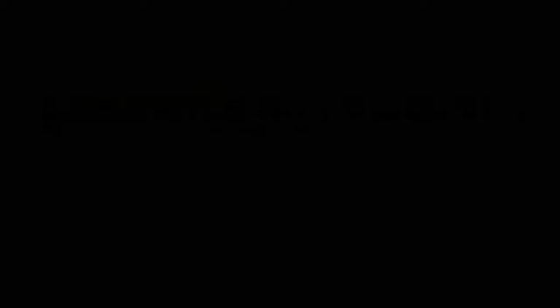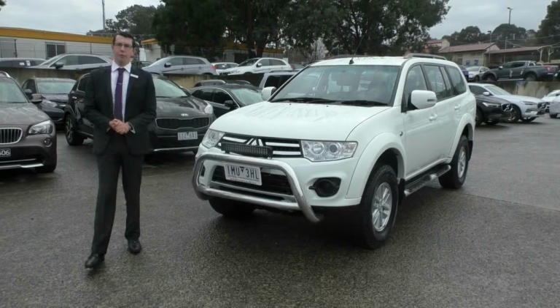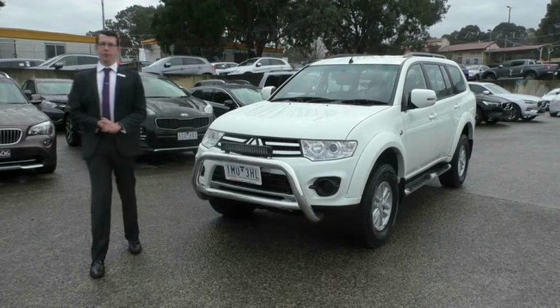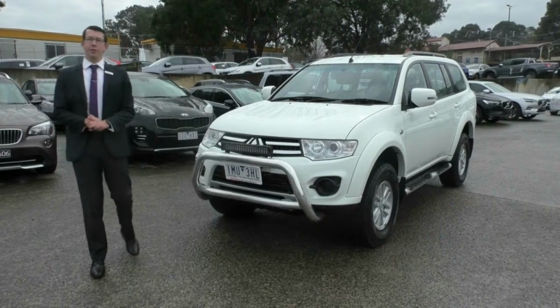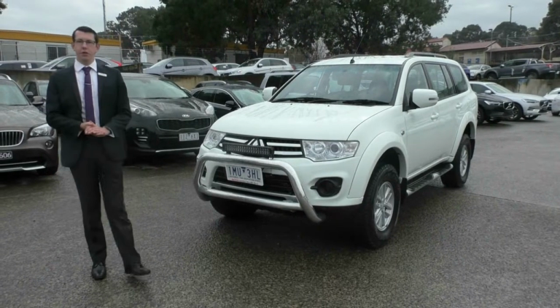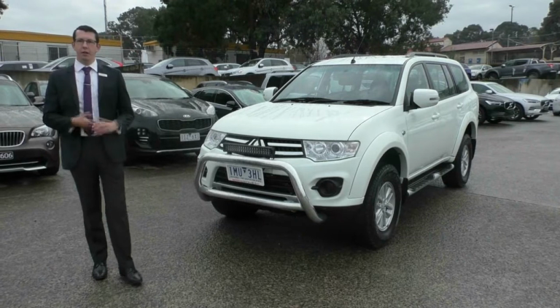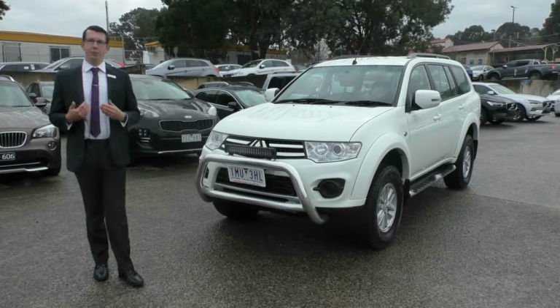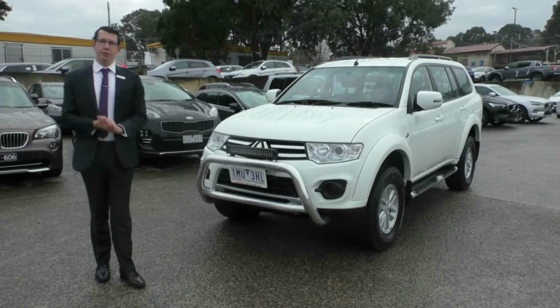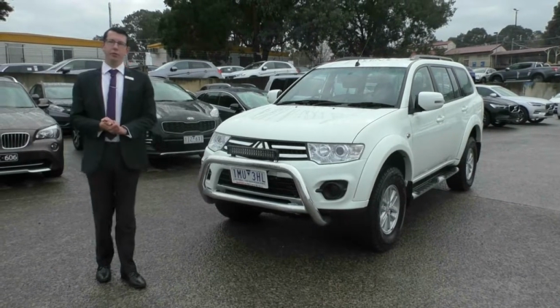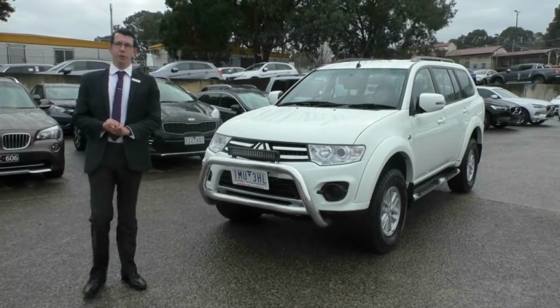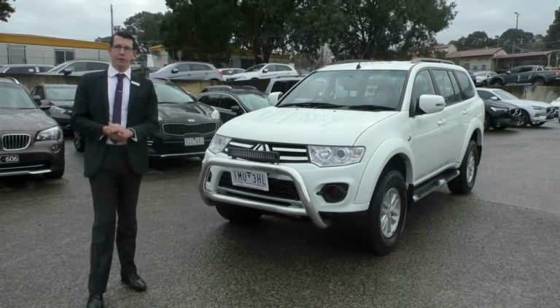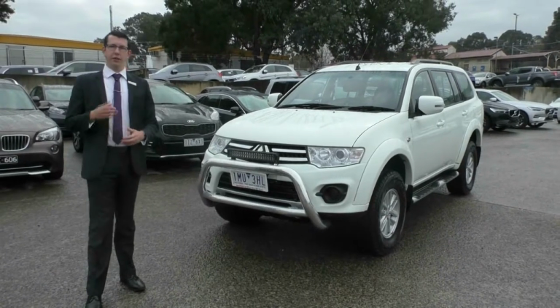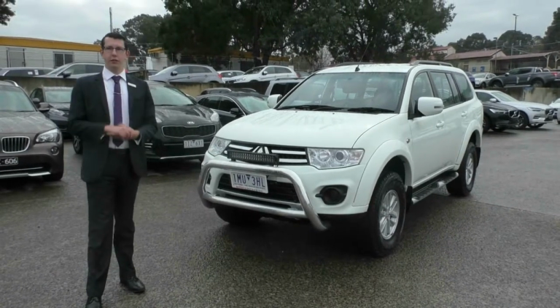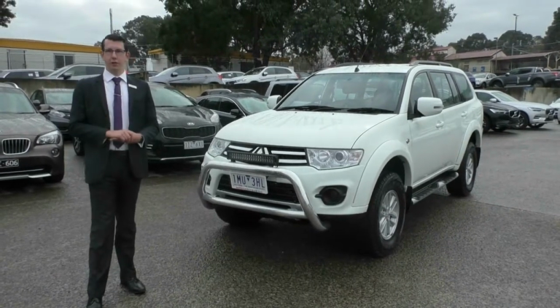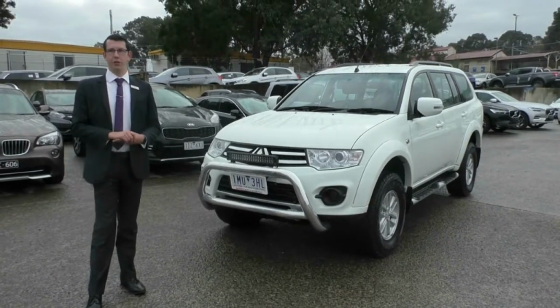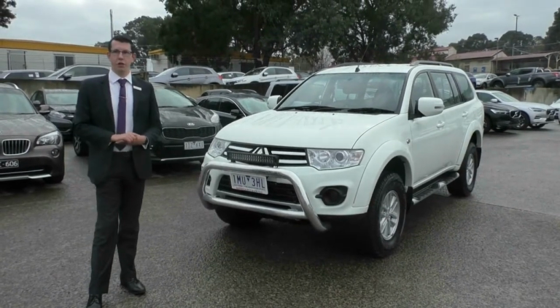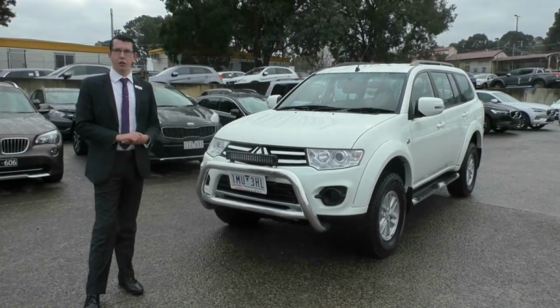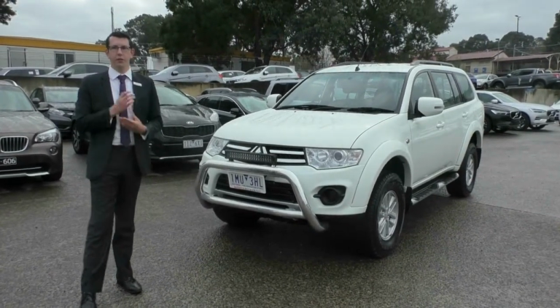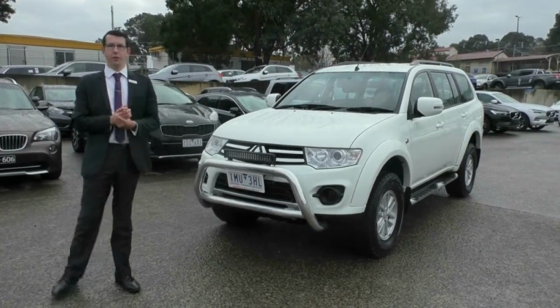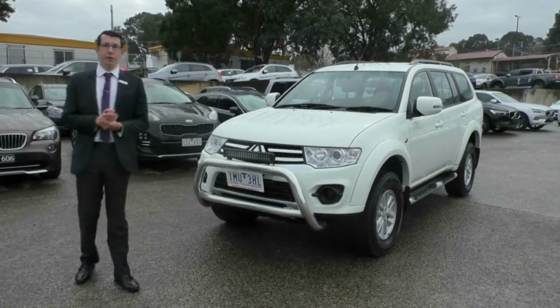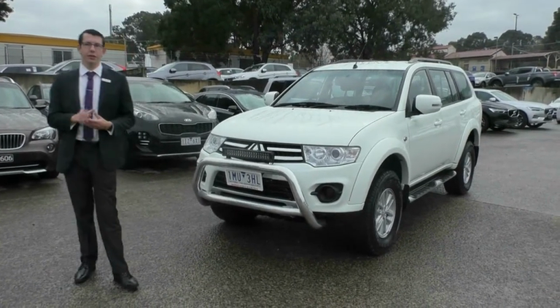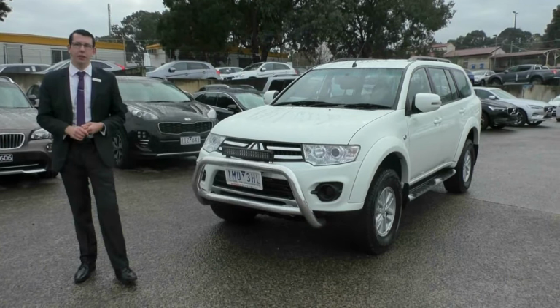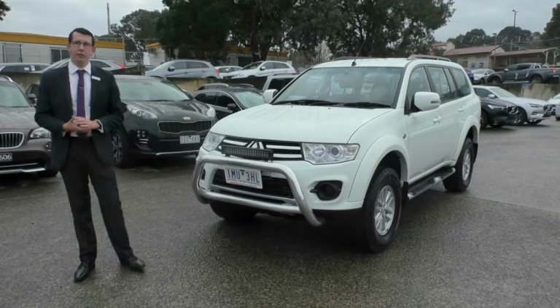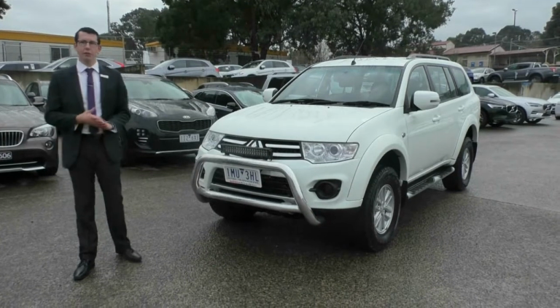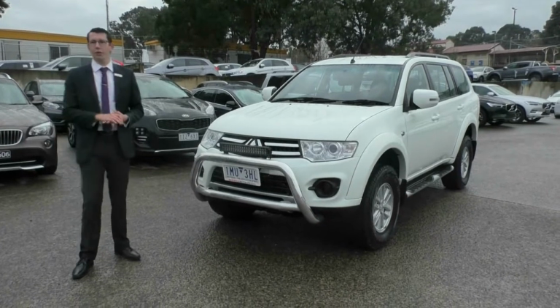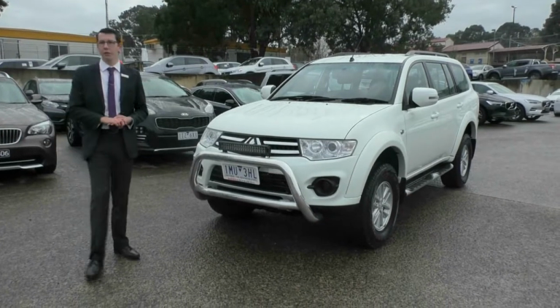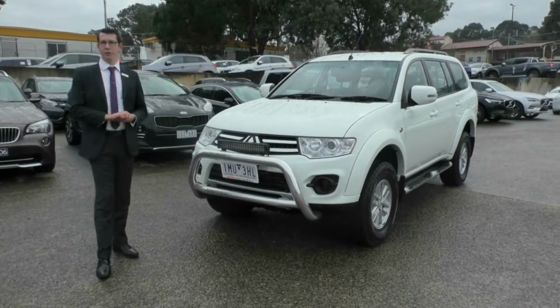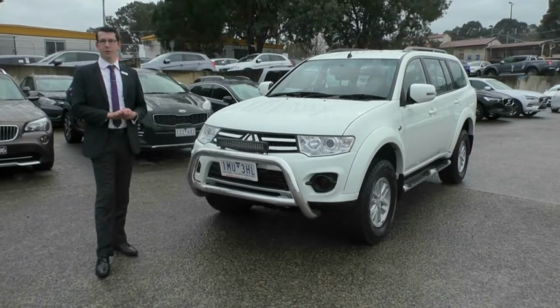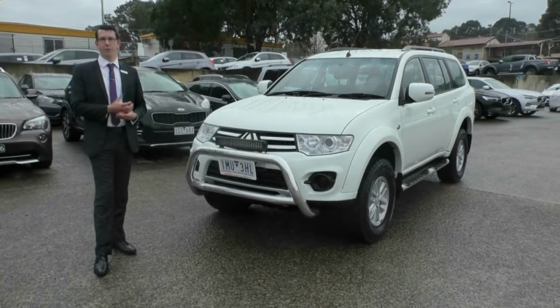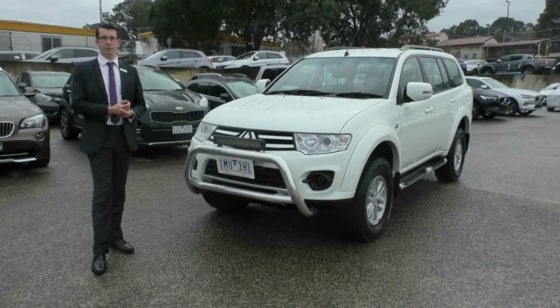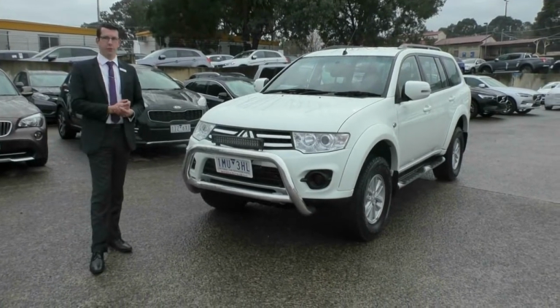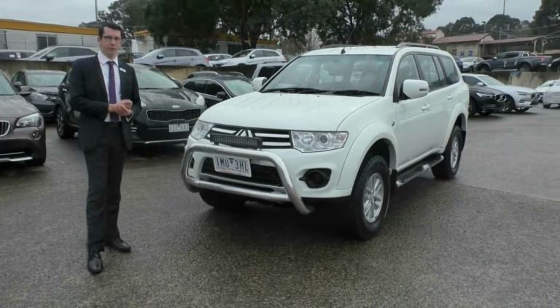Hello and welcome to Berwick Mitsubishi. My name's Tim and today we're doing a walk-around video of our 2014 Mitsubishi Challenger. In this video we're going to go around the outside of the car and run through the quality of the vehicle as well as some of the extras fitted to it.